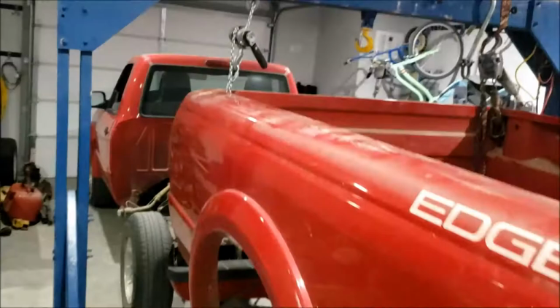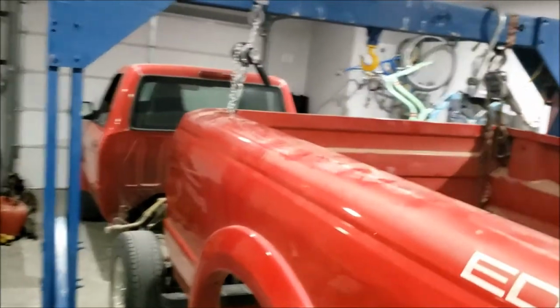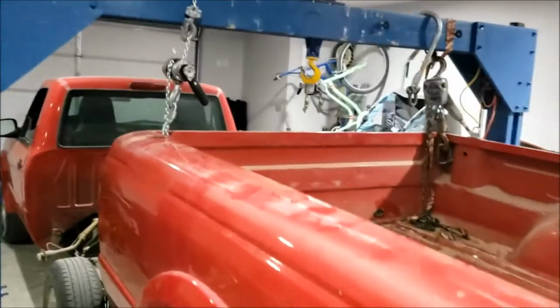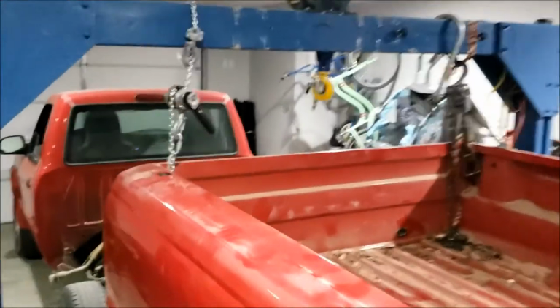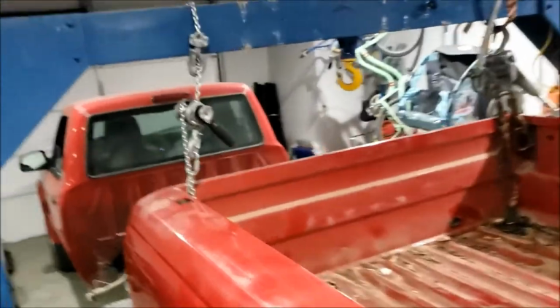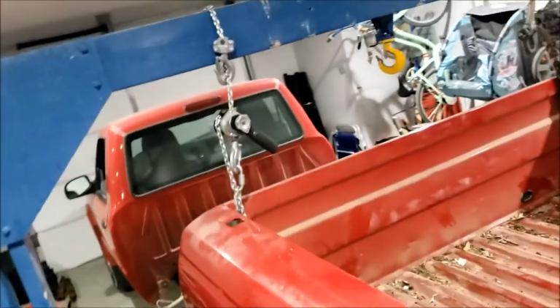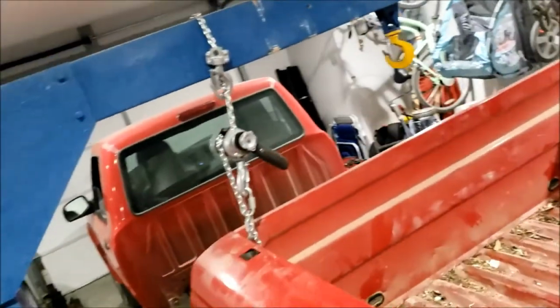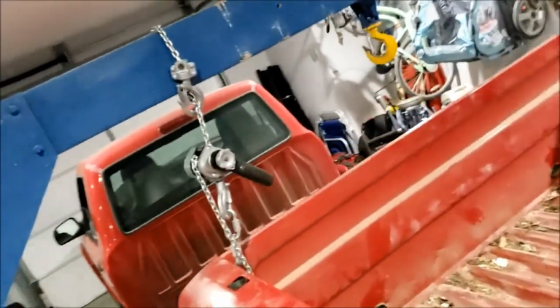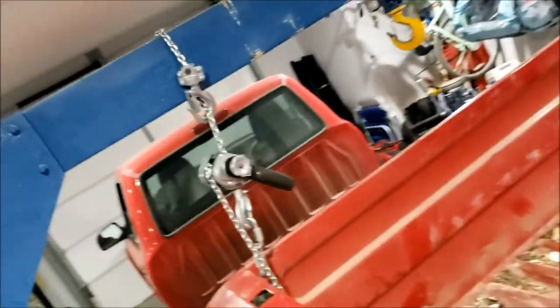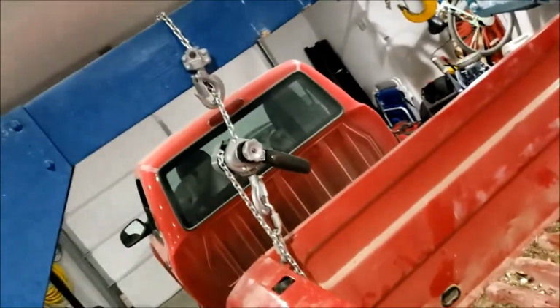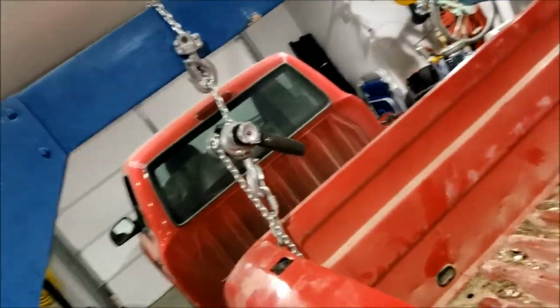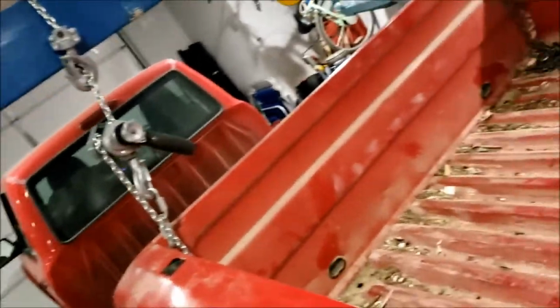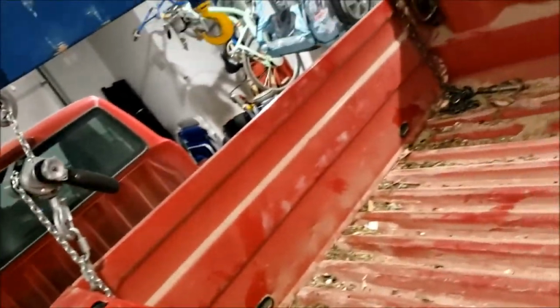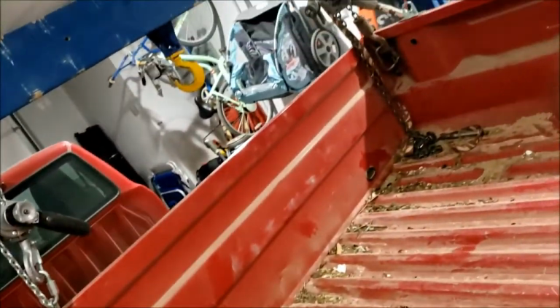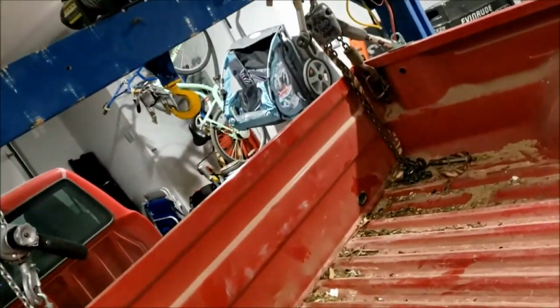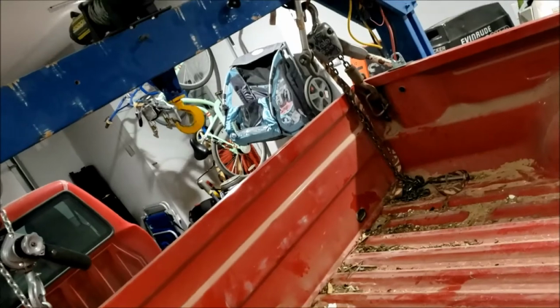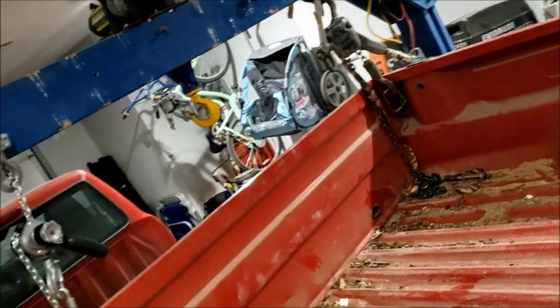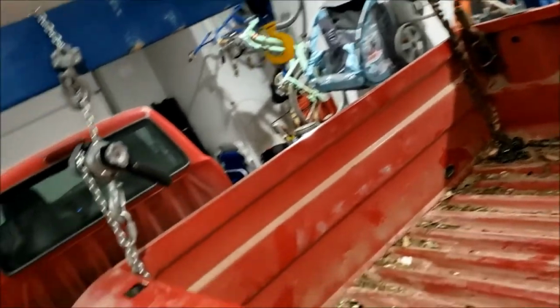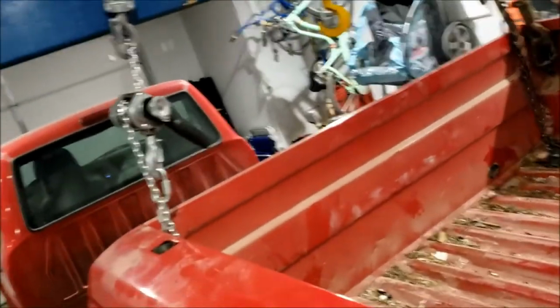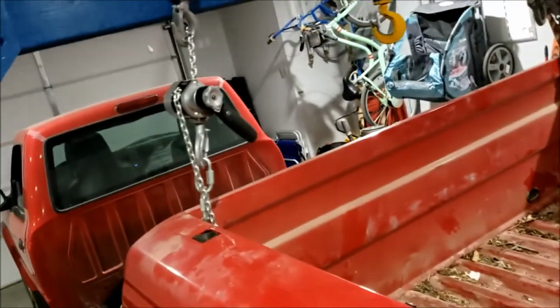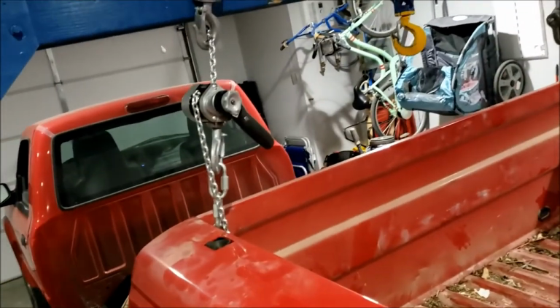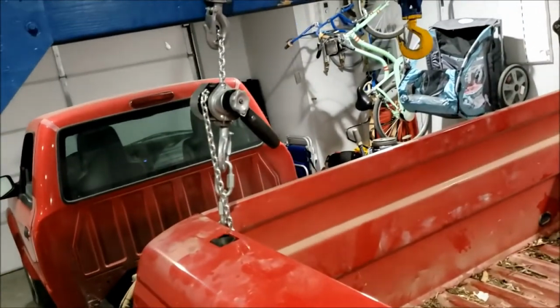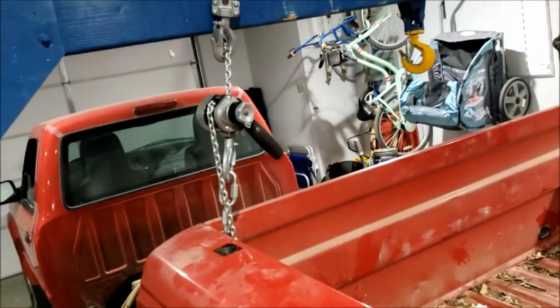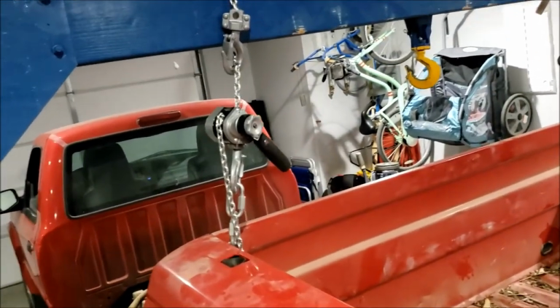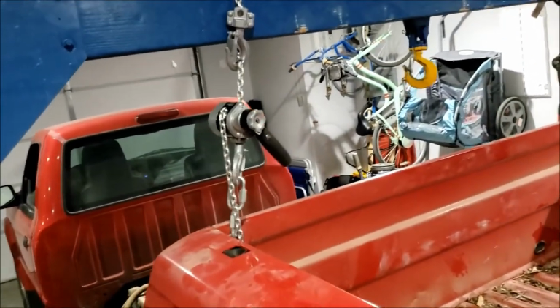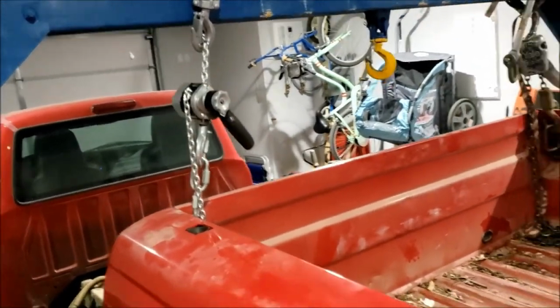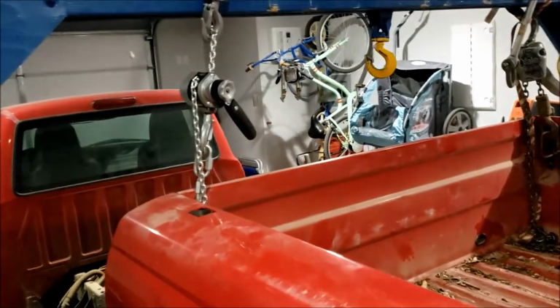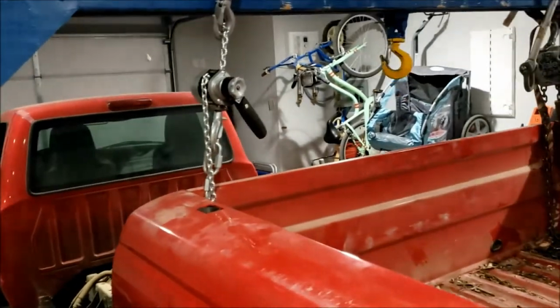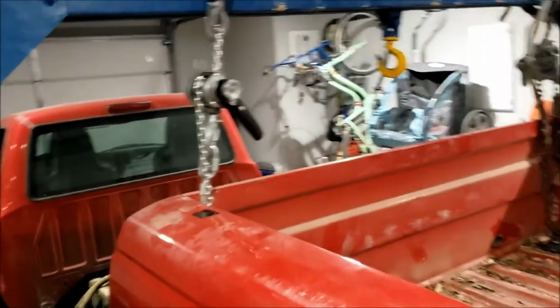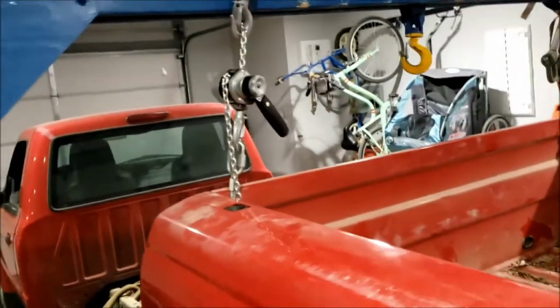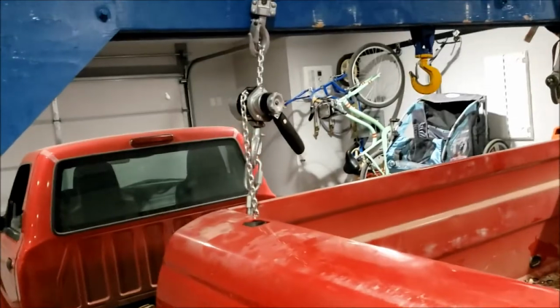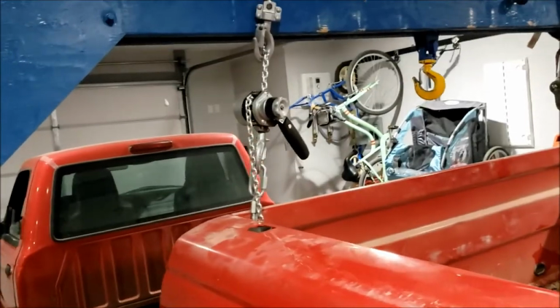I am really impressed with this little thing. It was effortless. Even that Yale over there took a little bit of force. That was just smoother, easier, quicker. Everything about it was just better. I really liked it.